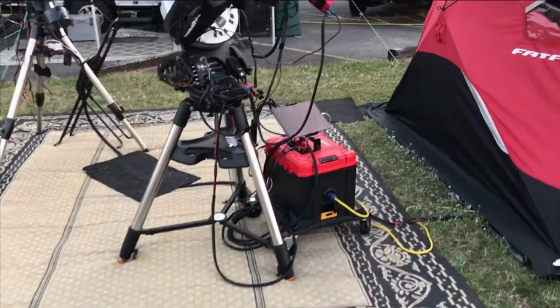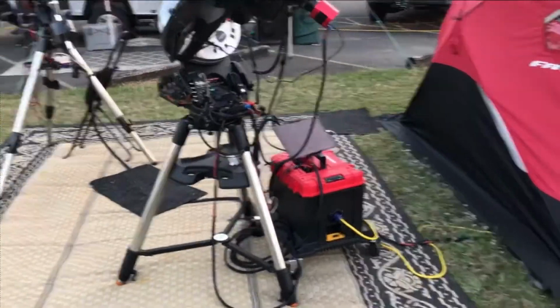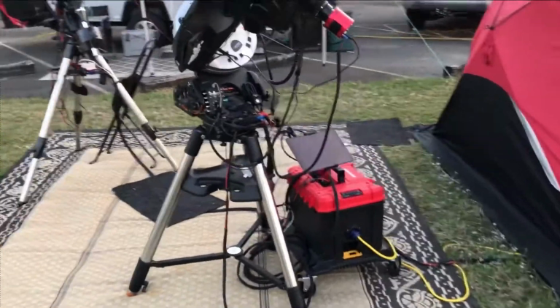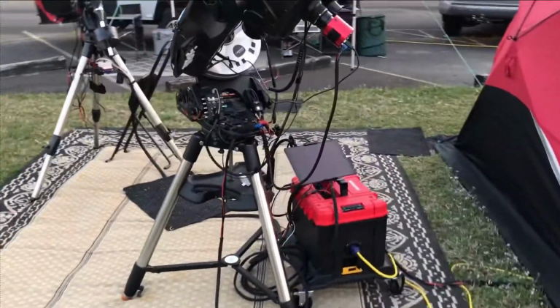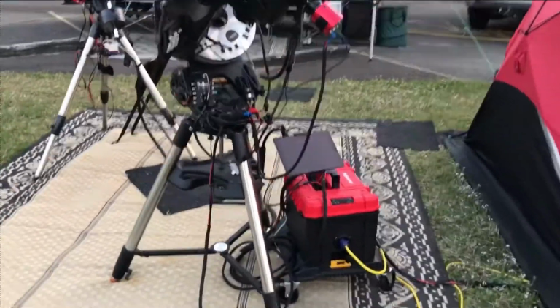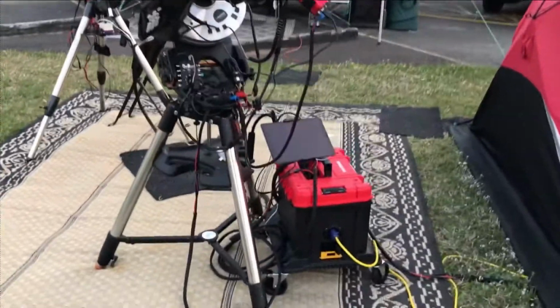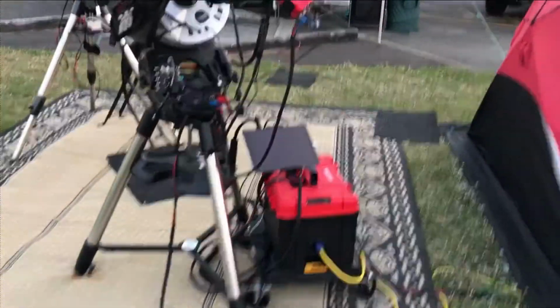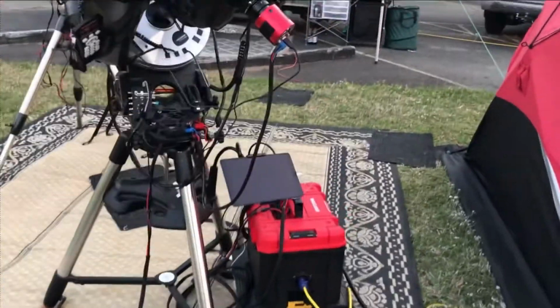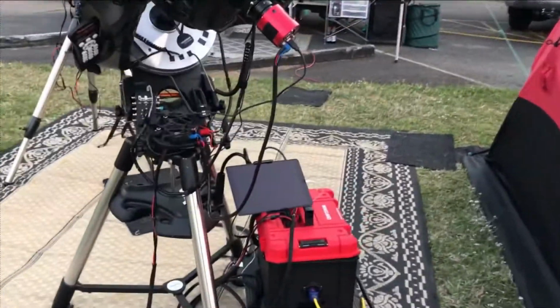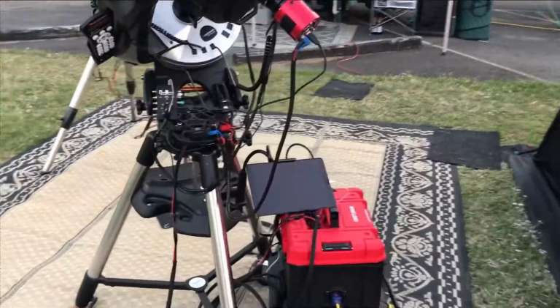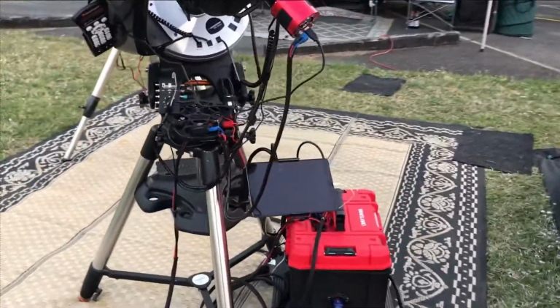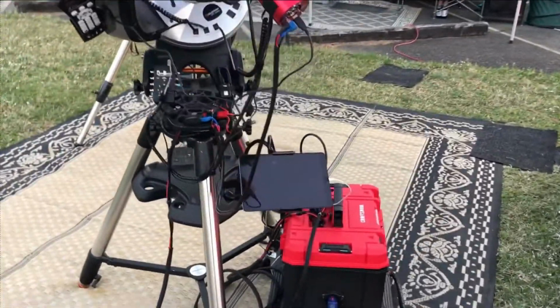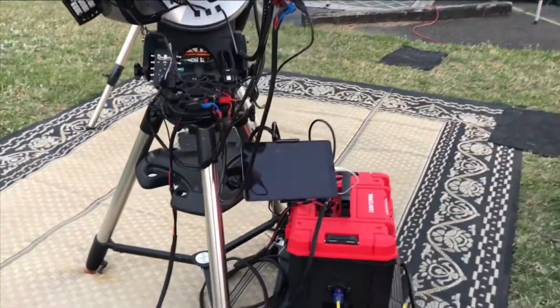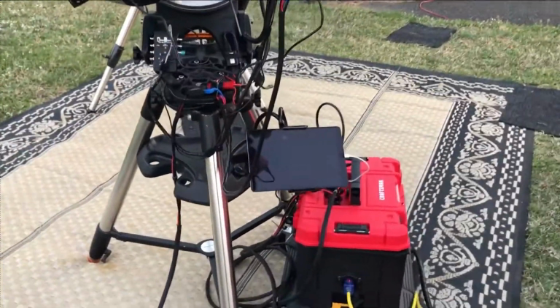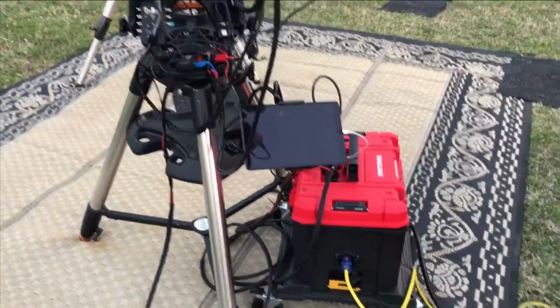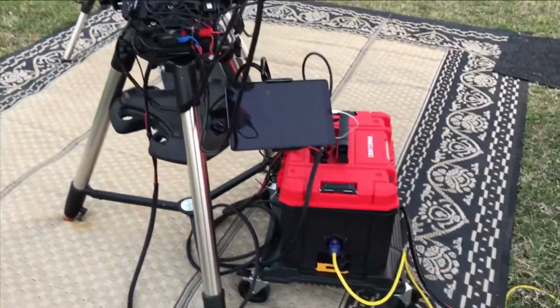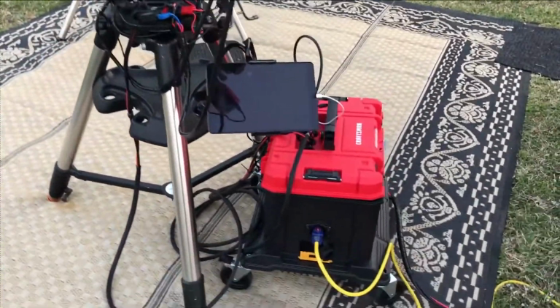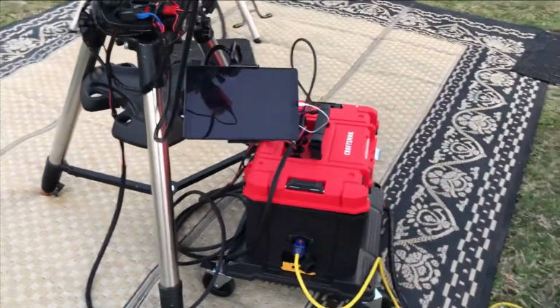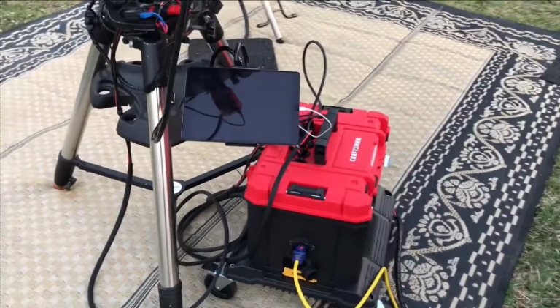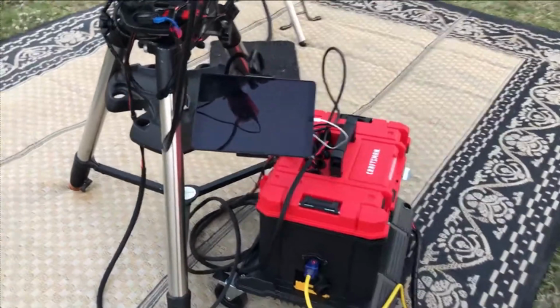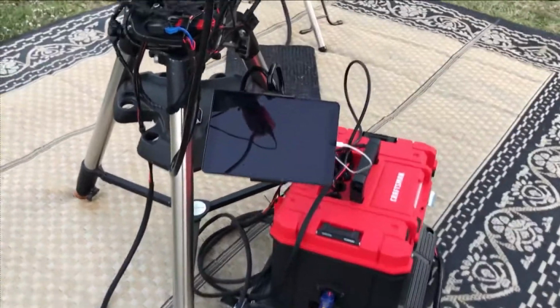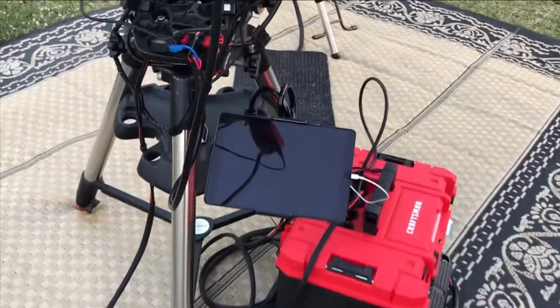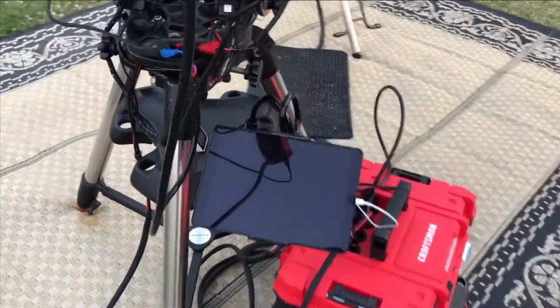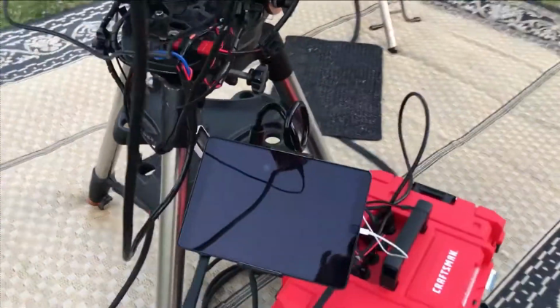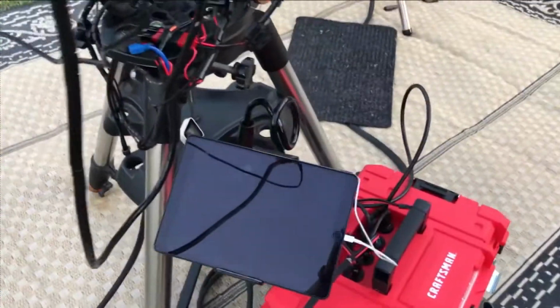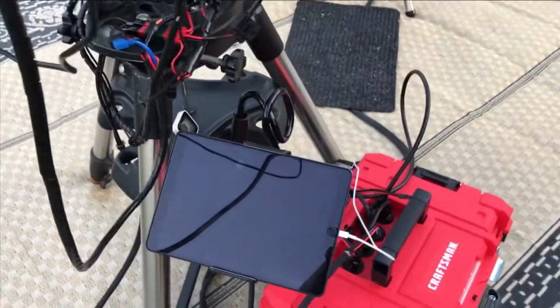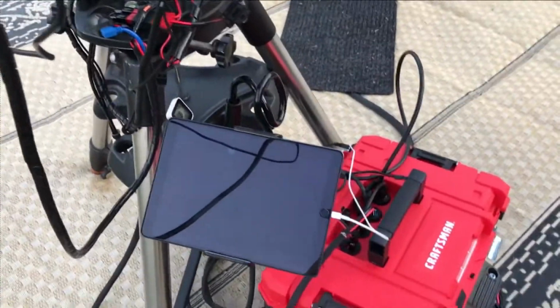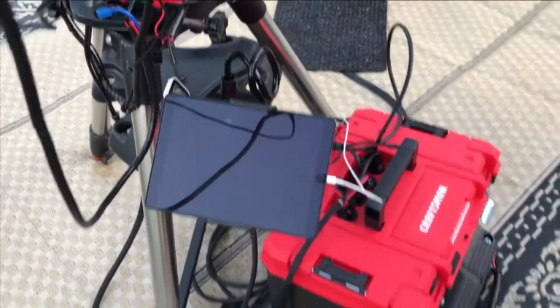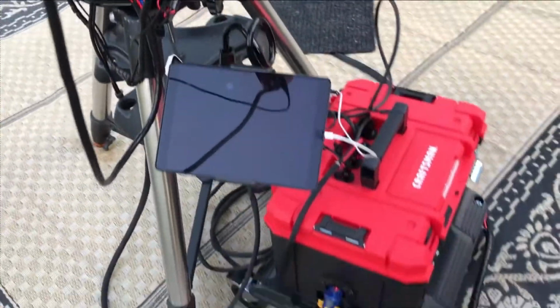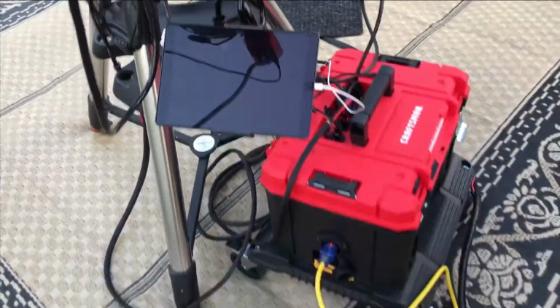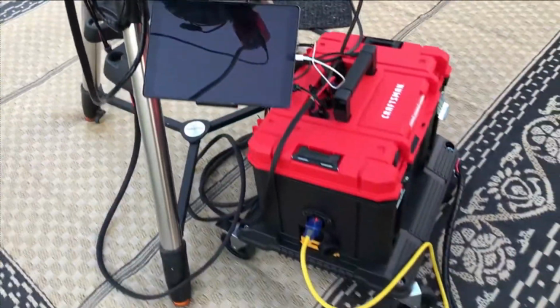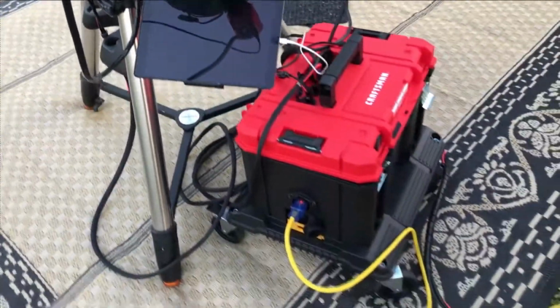If I am out by the telescope, I can use an iPad to show me what the computer is seeing and what is displayed on the camera as well.